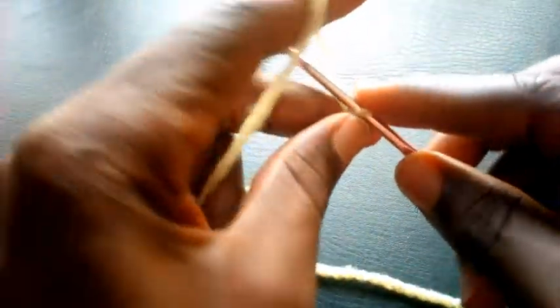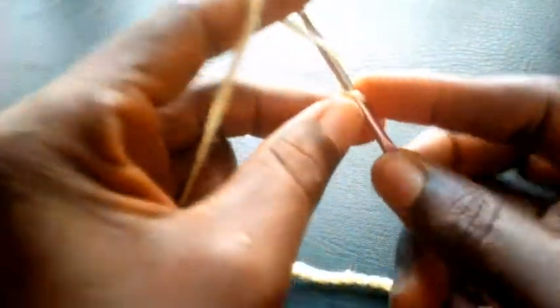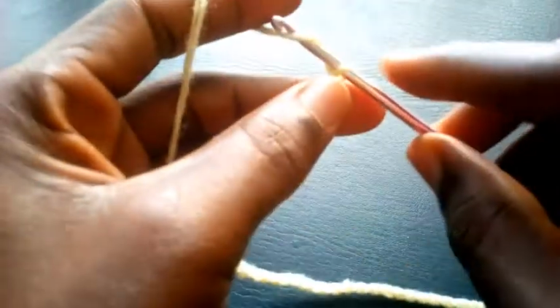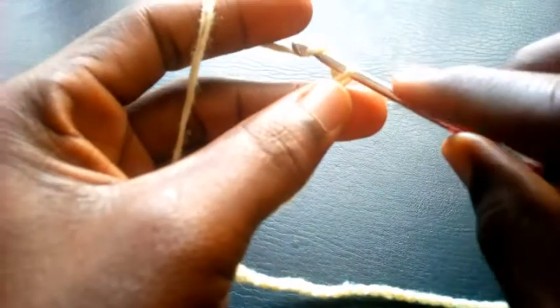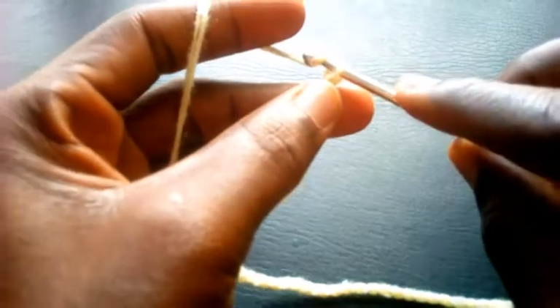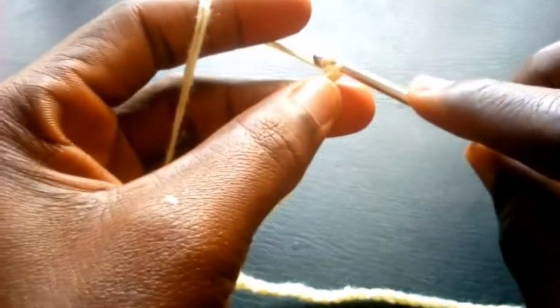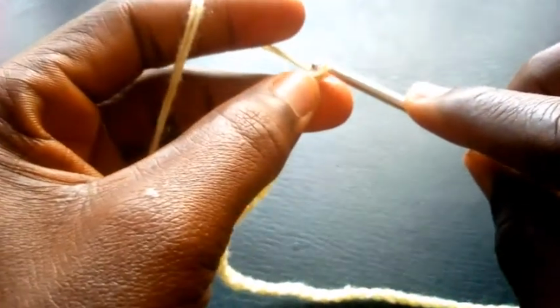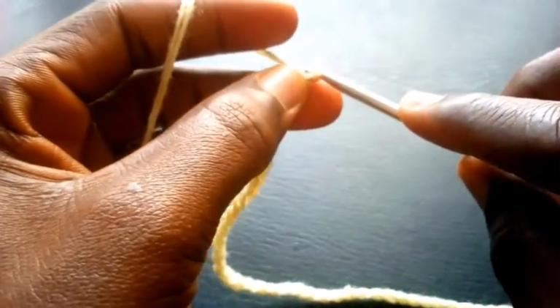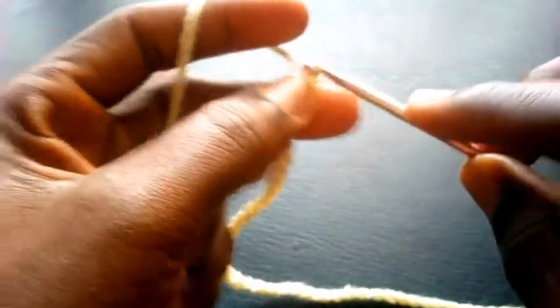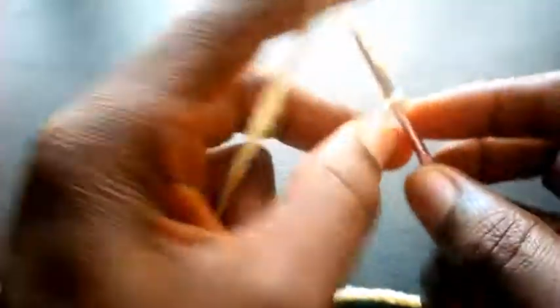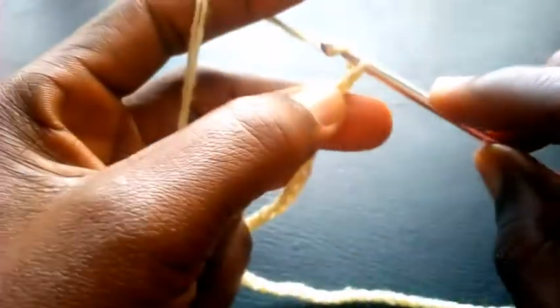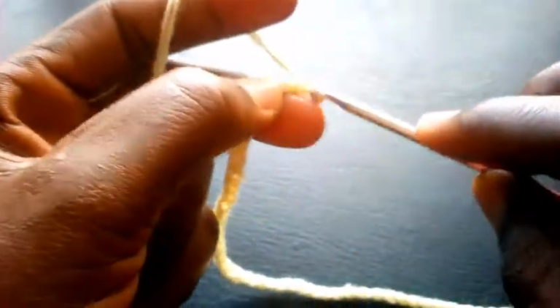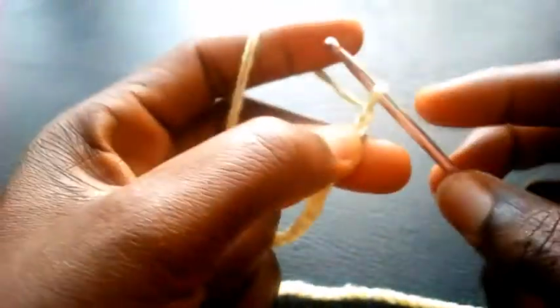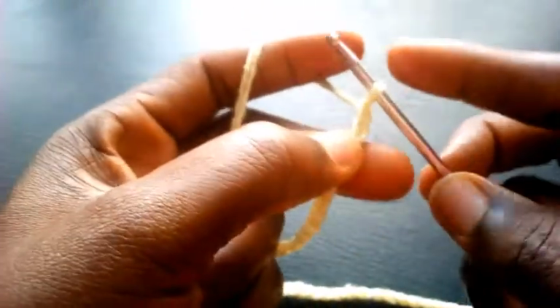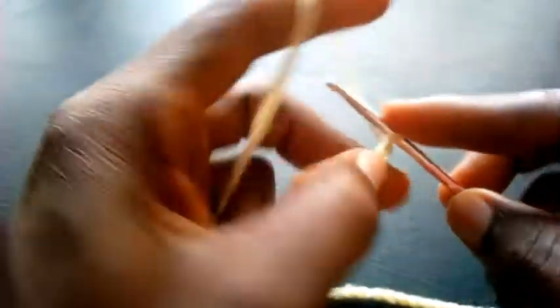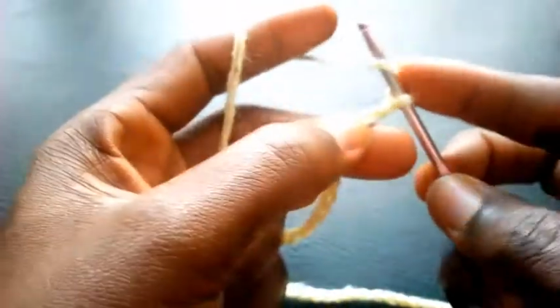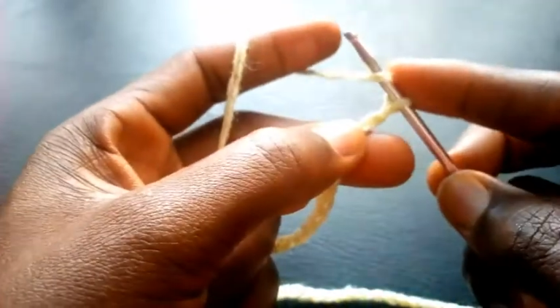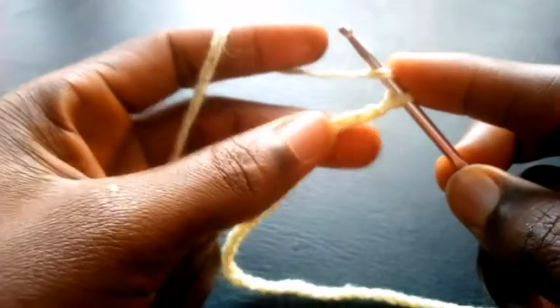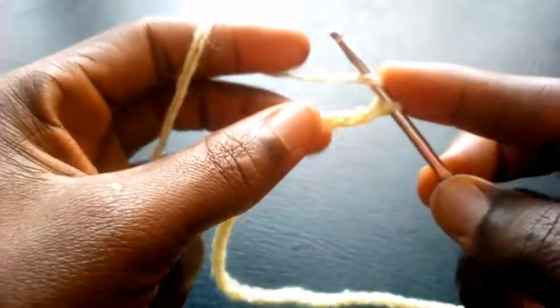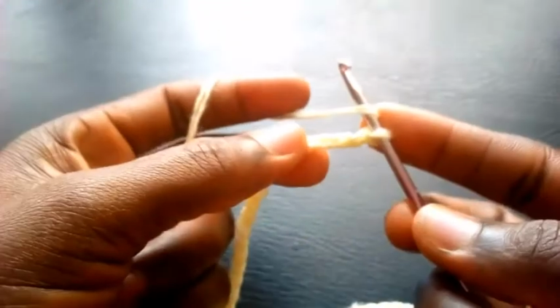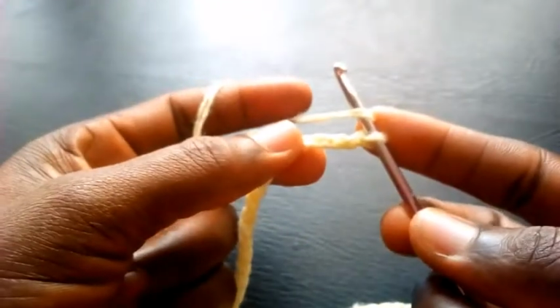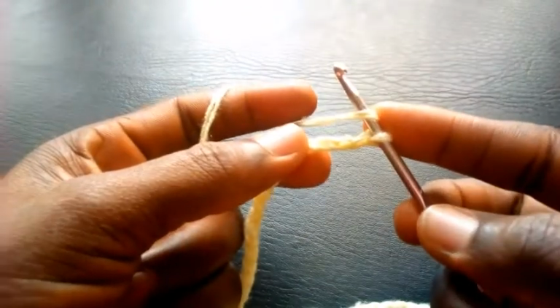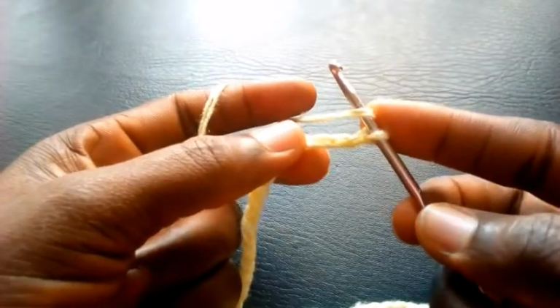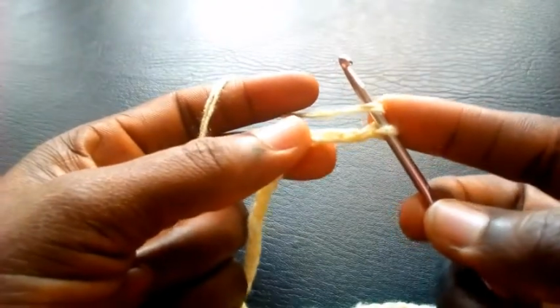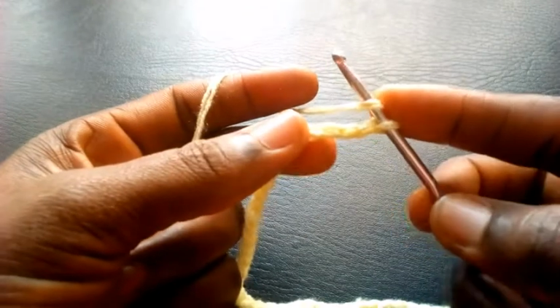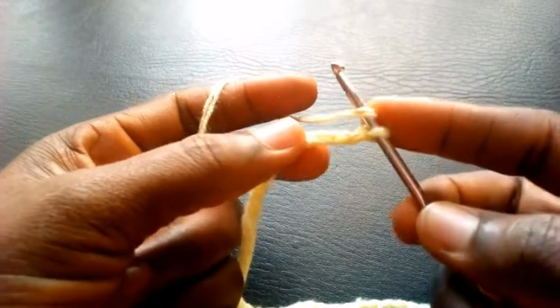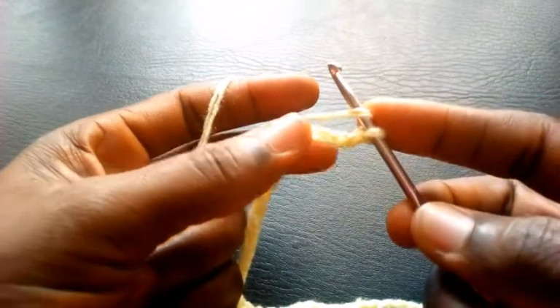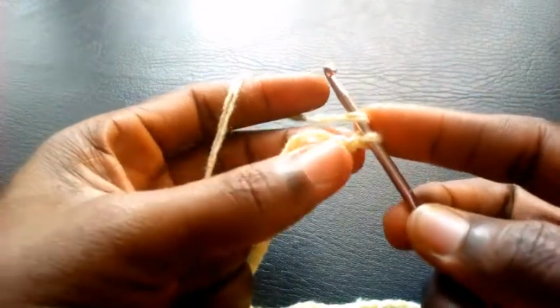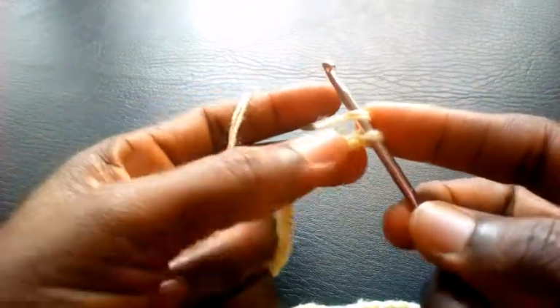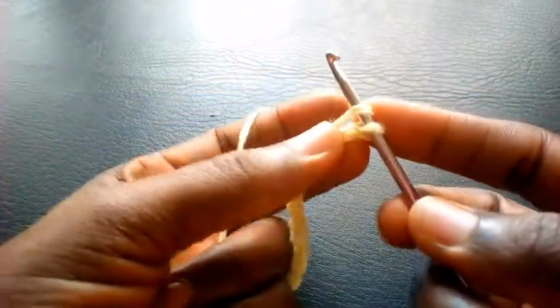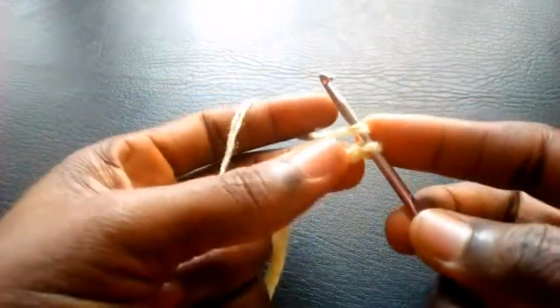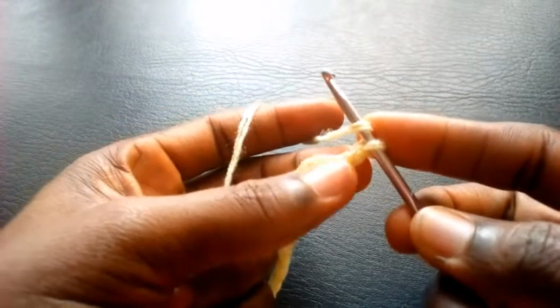I'm going to chain extra 2 — 1, 2. So I yarn over my hook and I'm going to insert into the 4th loop.